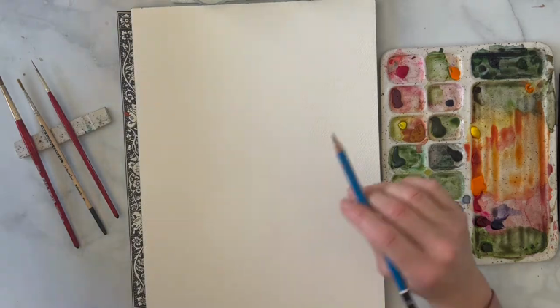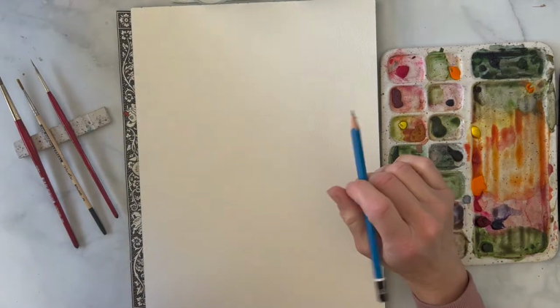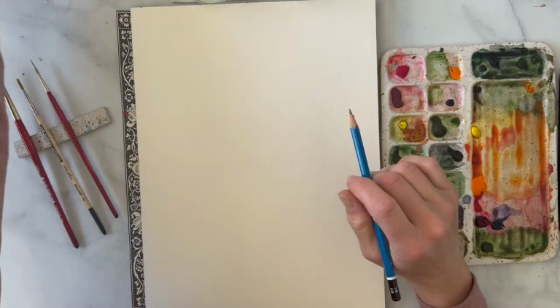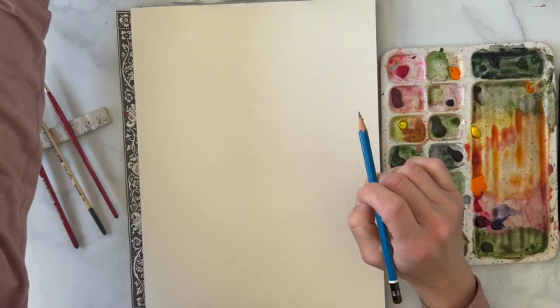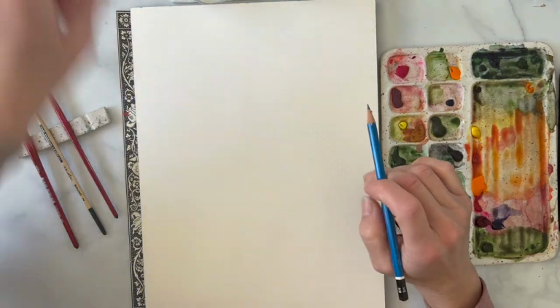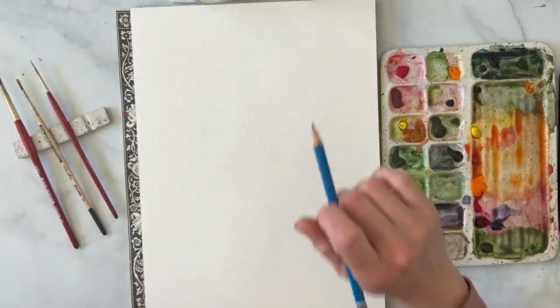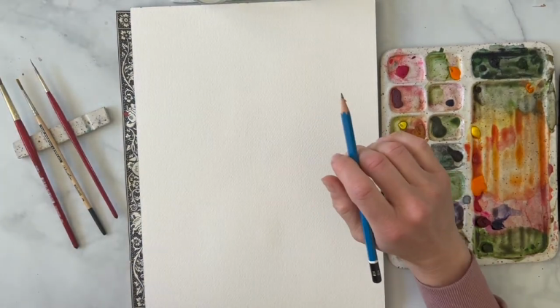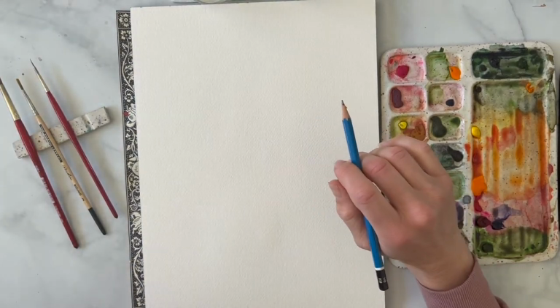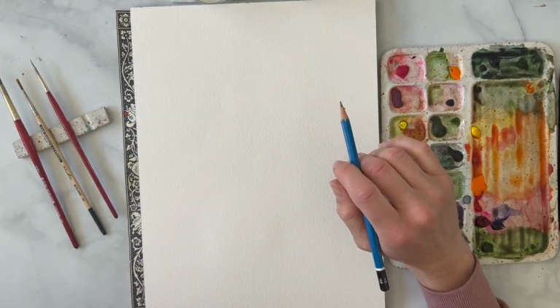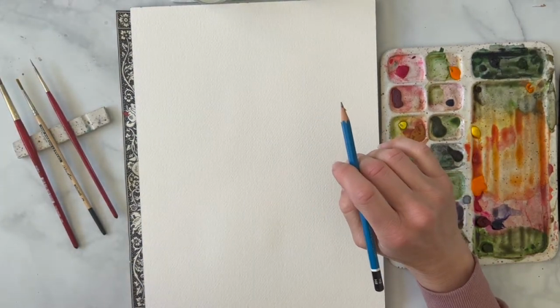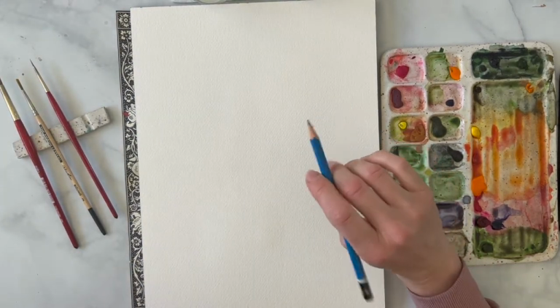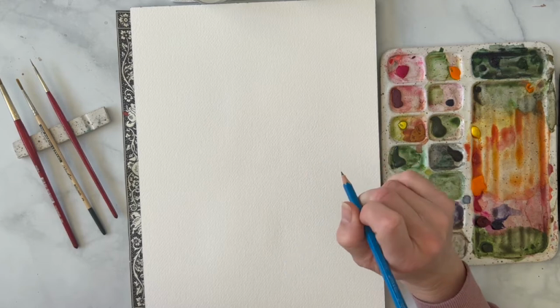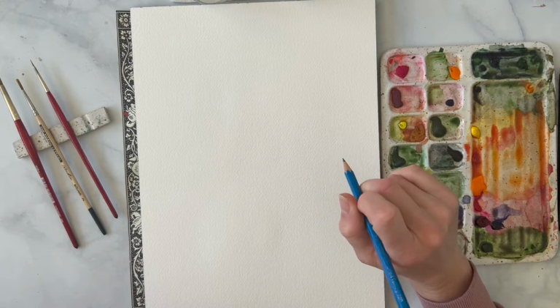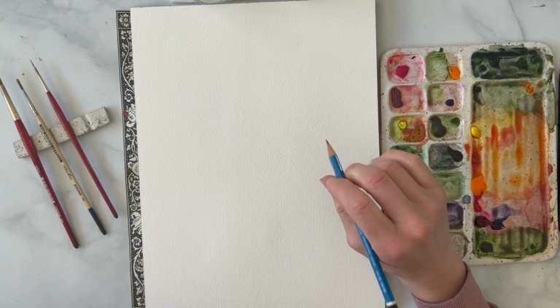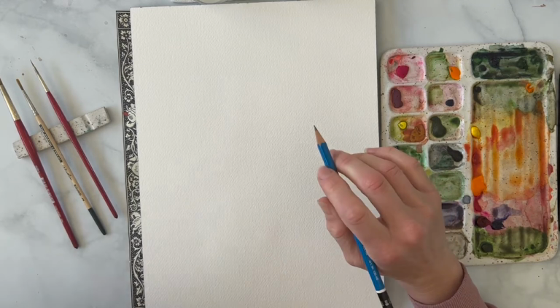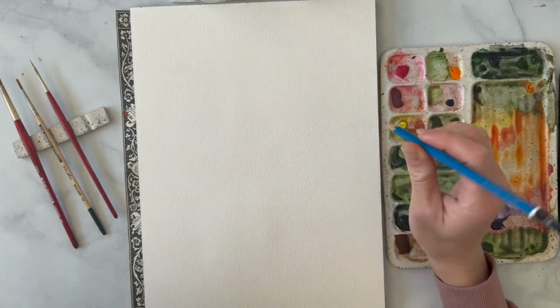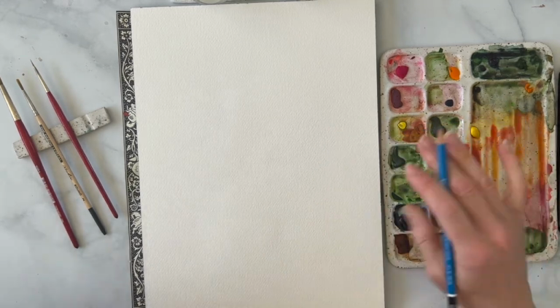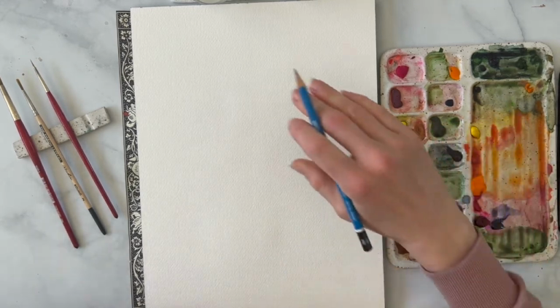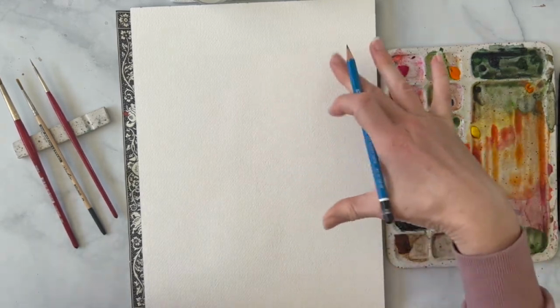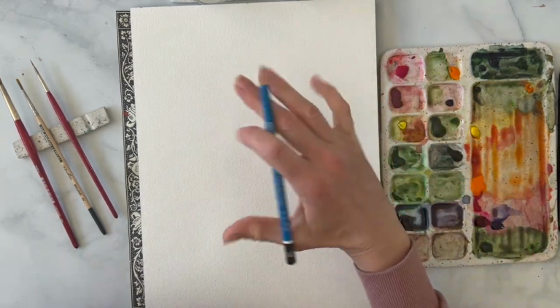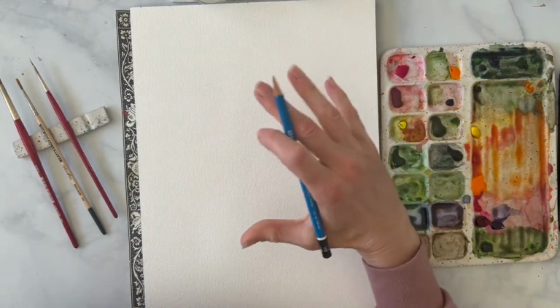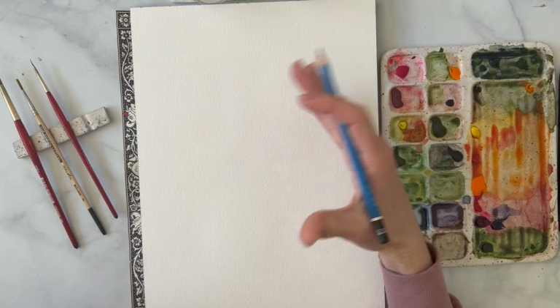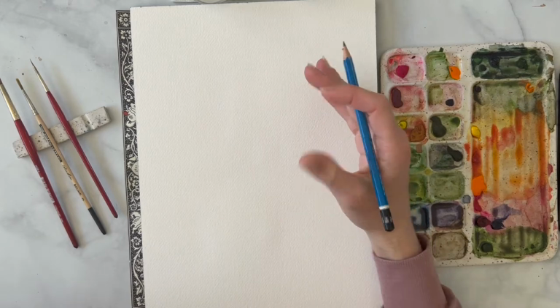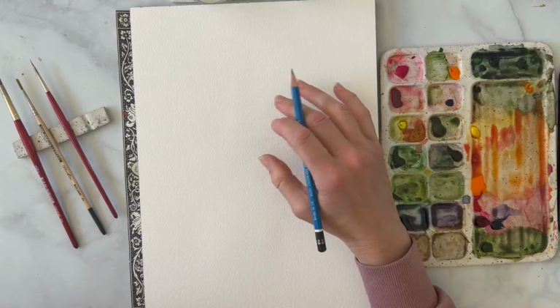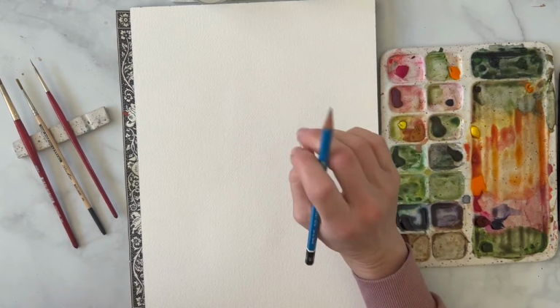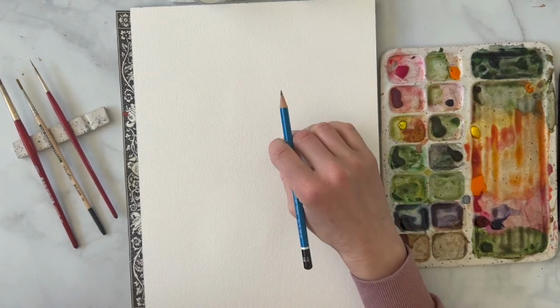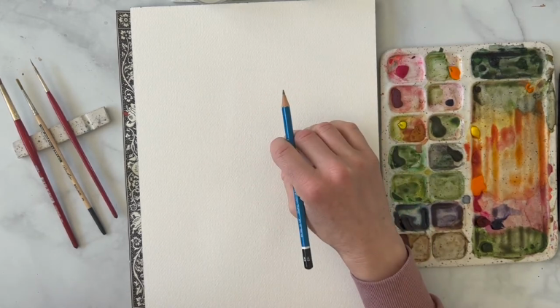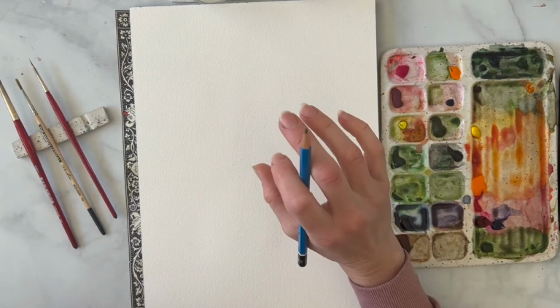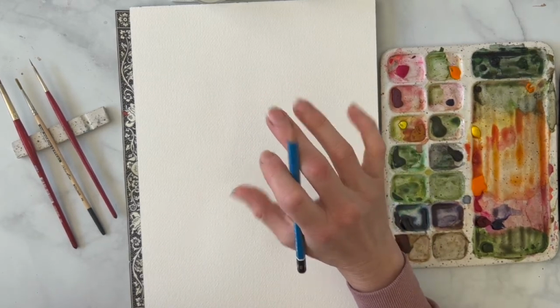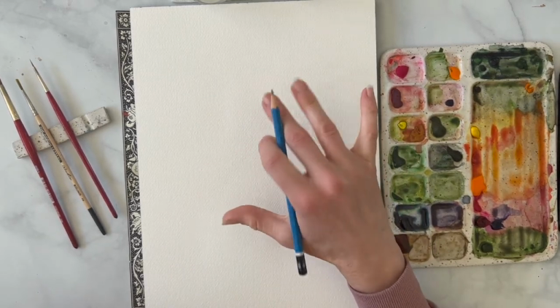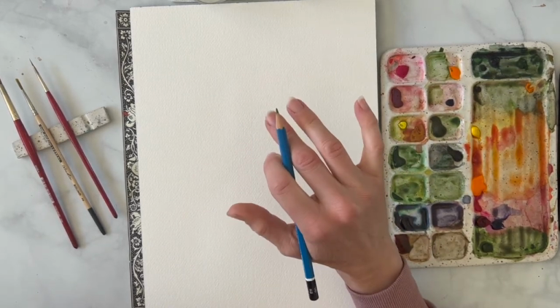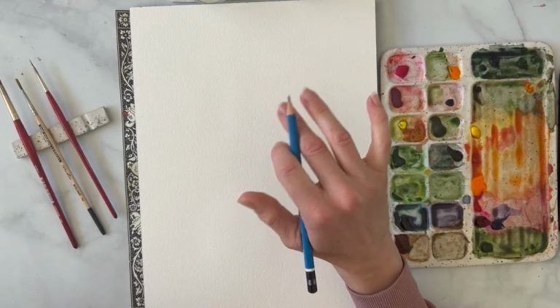We are going to be painting the anemone. I think I'm saying that correctly — it is one of the hardest words to pronounce. So we're going to be painting in a more loose style today, and we are going to do the red anemone.